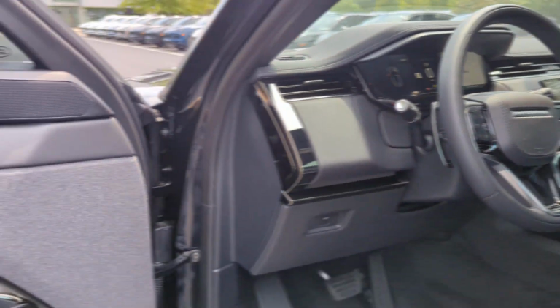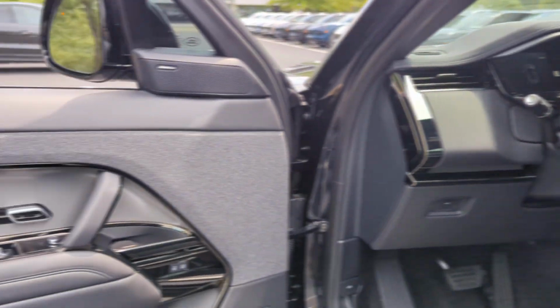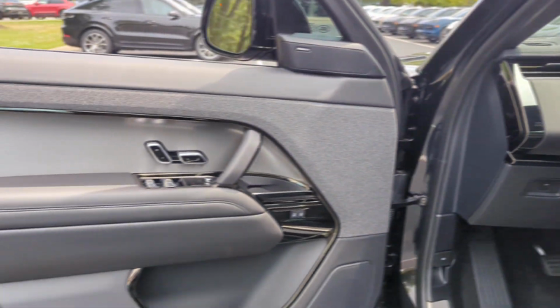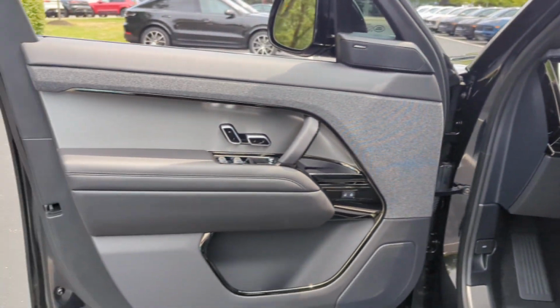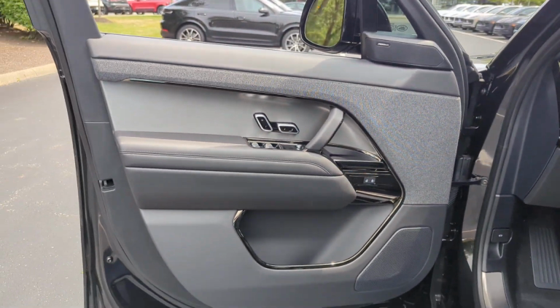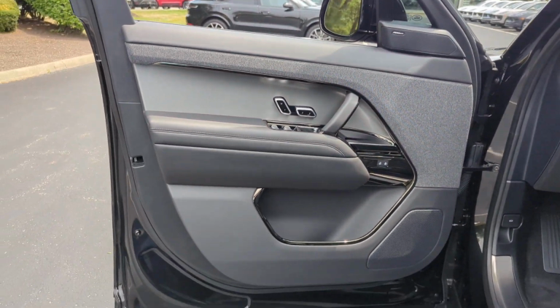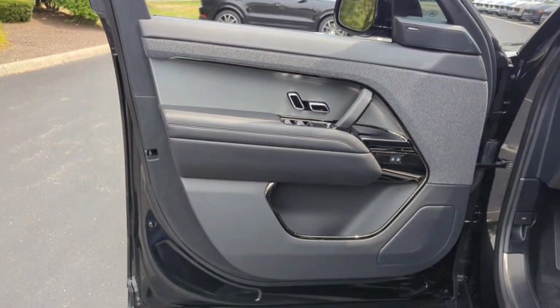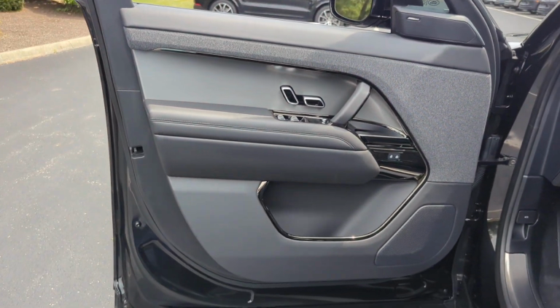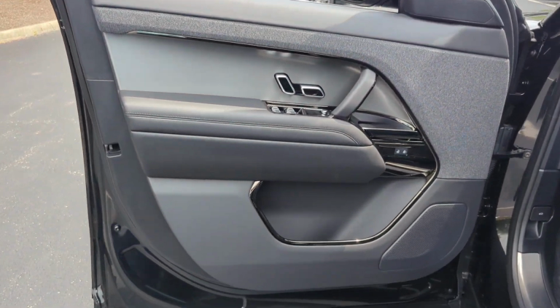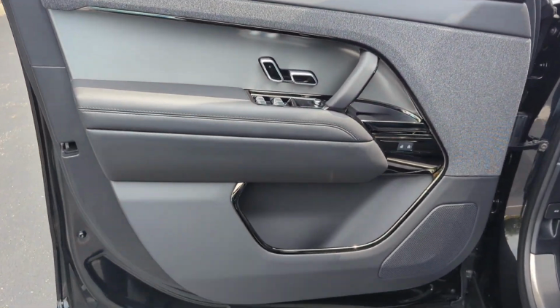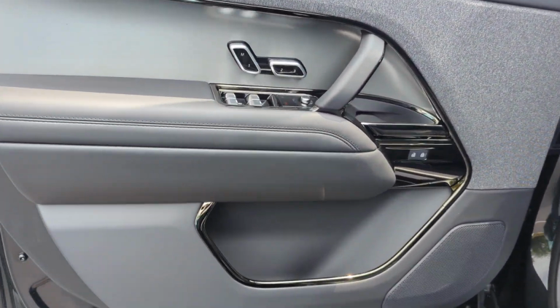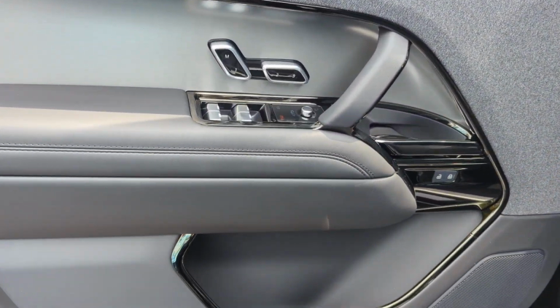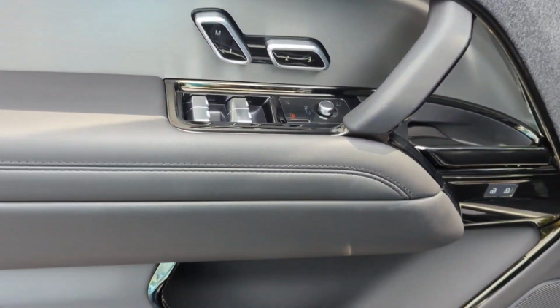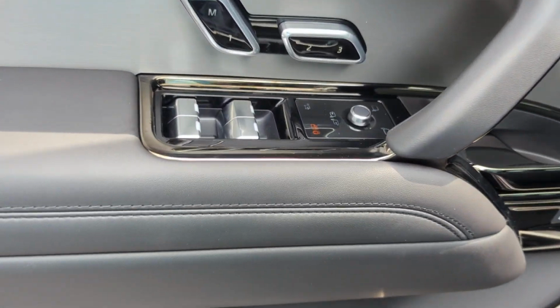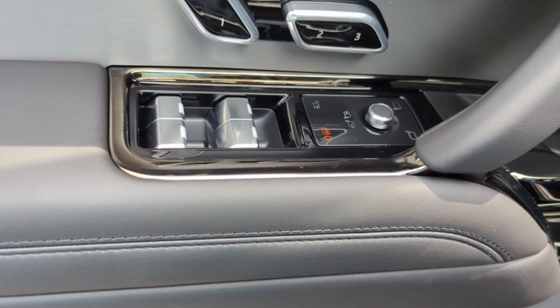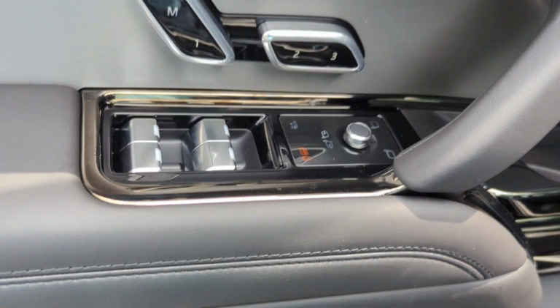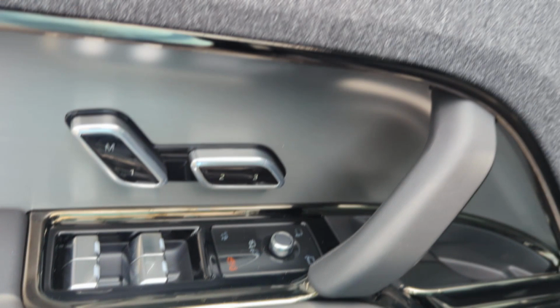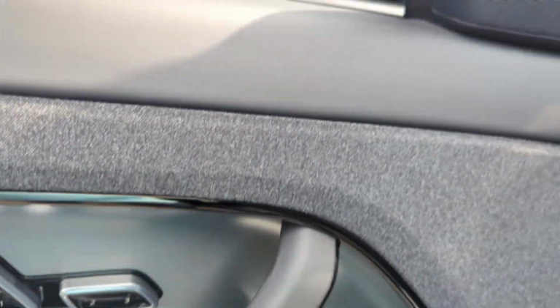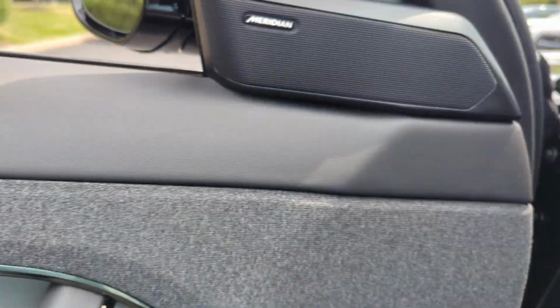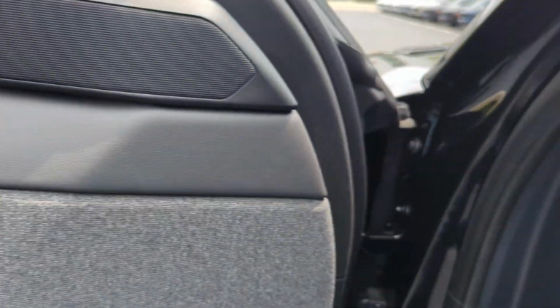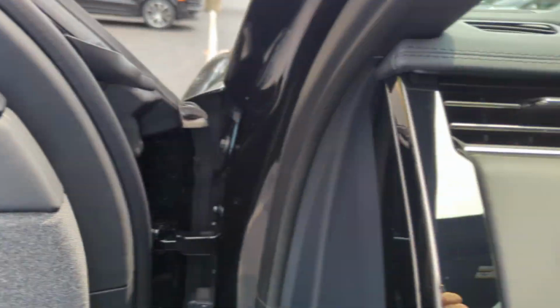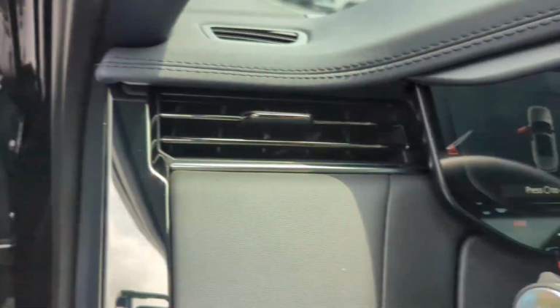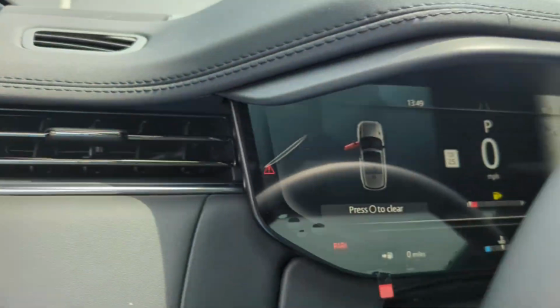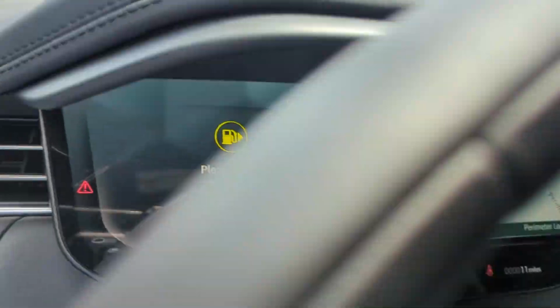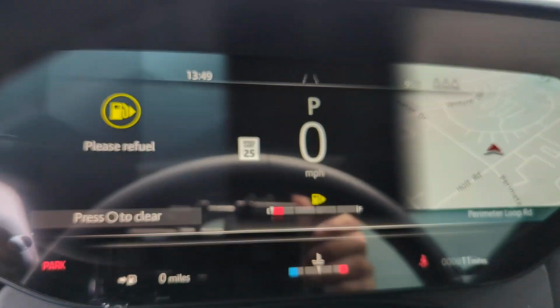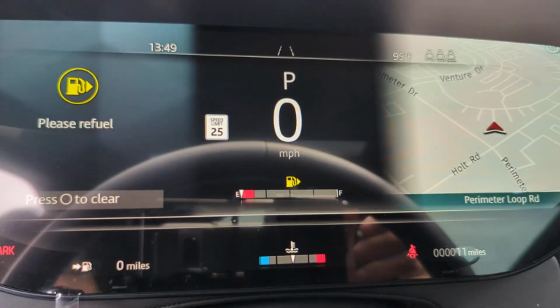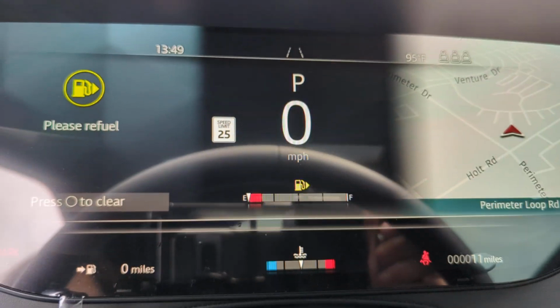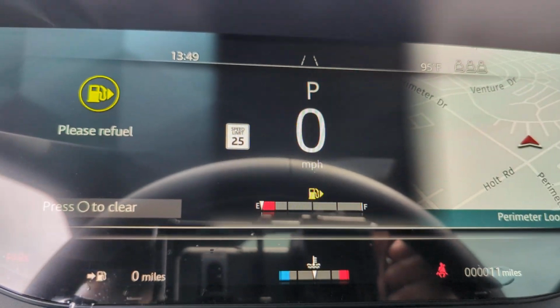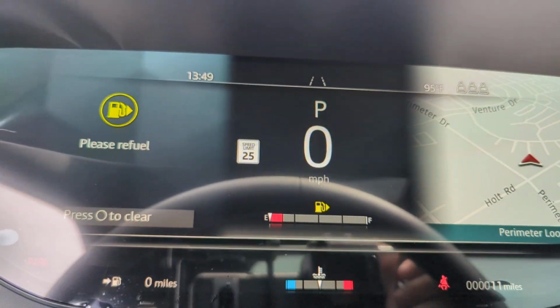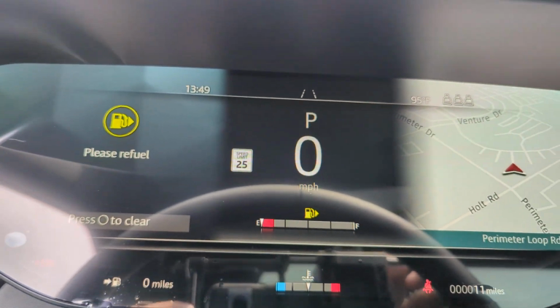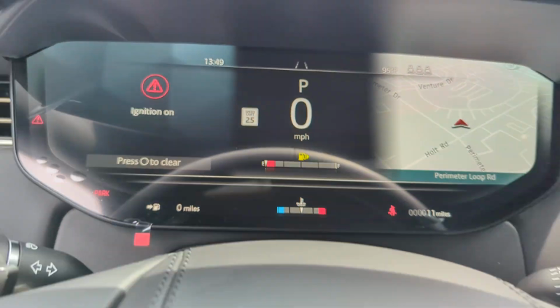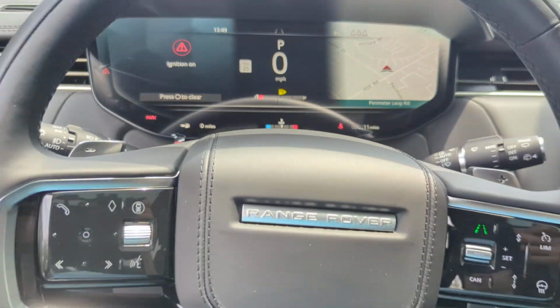4-Wheel Drive, Blind Spot Monitor, Parking Aid Sensor, Heated Side View Mirrors, Panoramic Roof, Moon Roof, and Backup Camera.